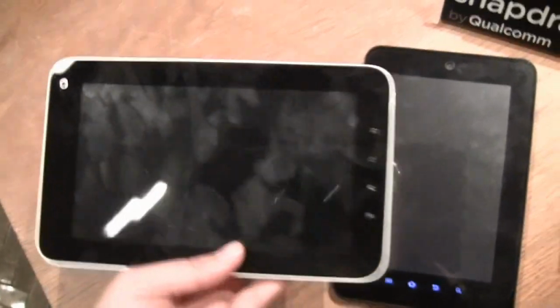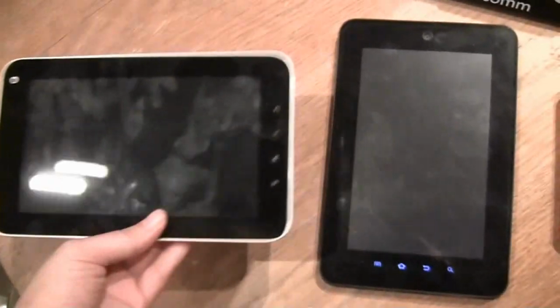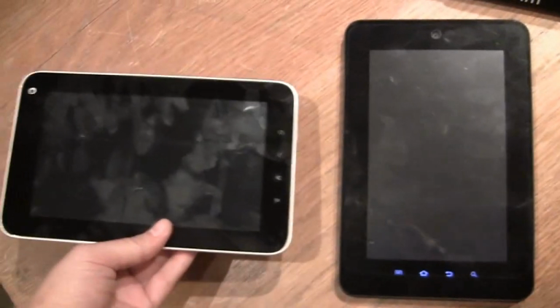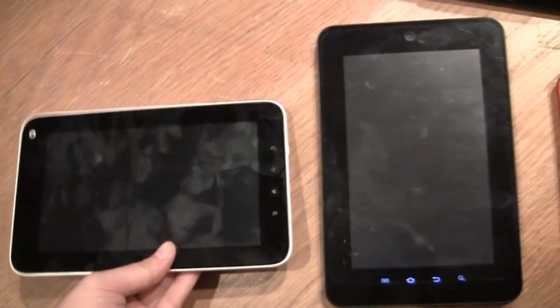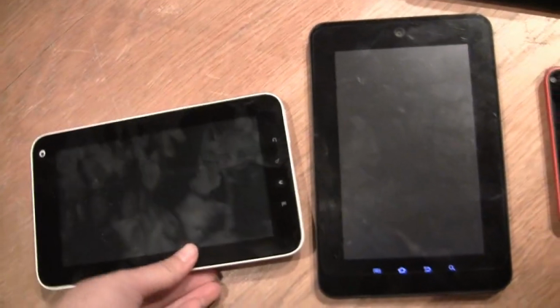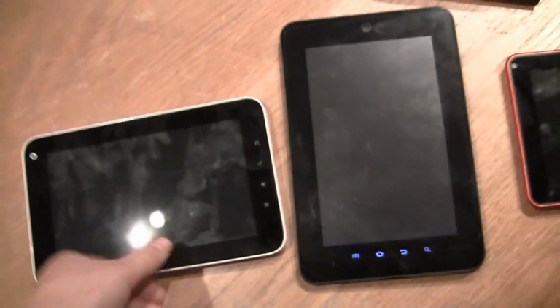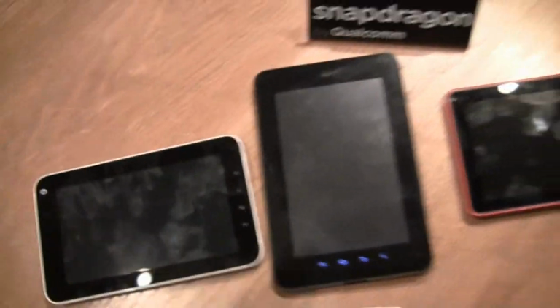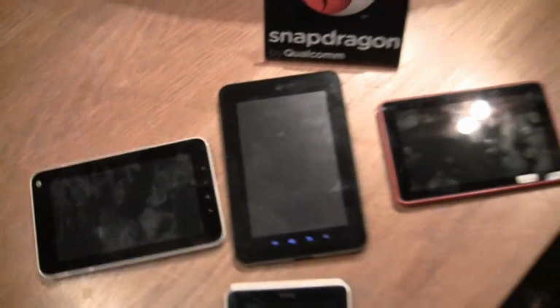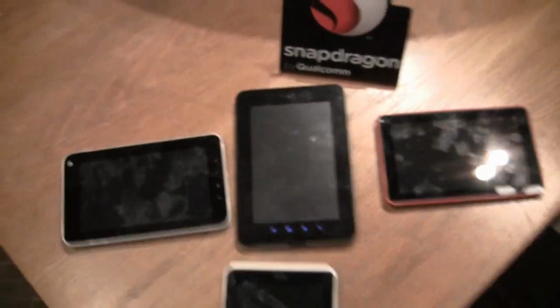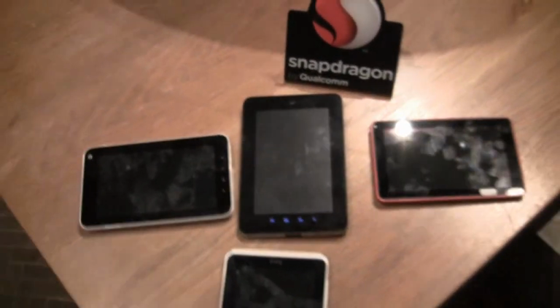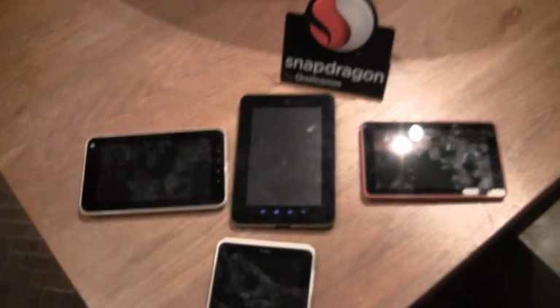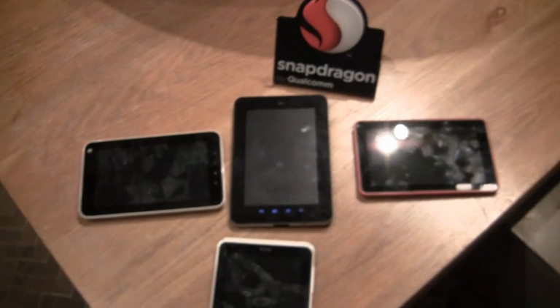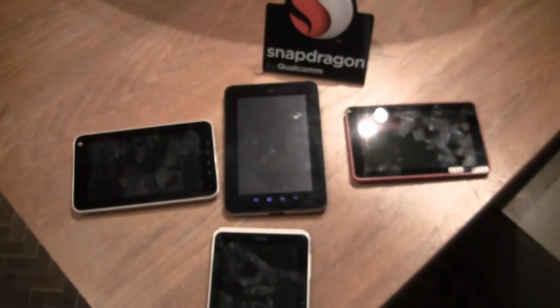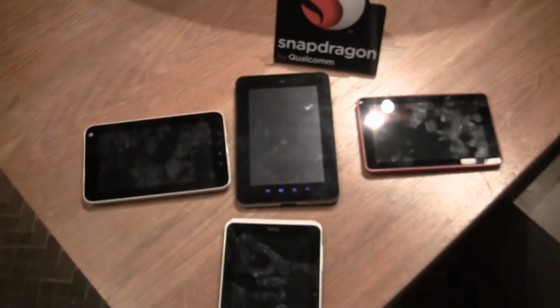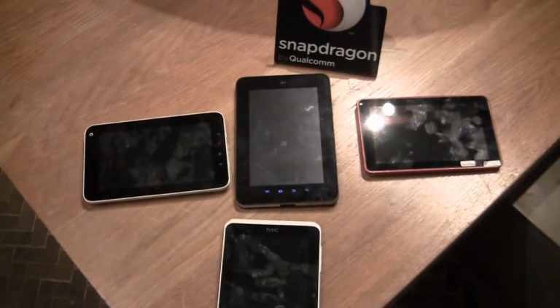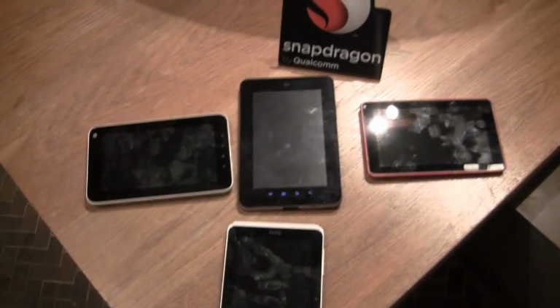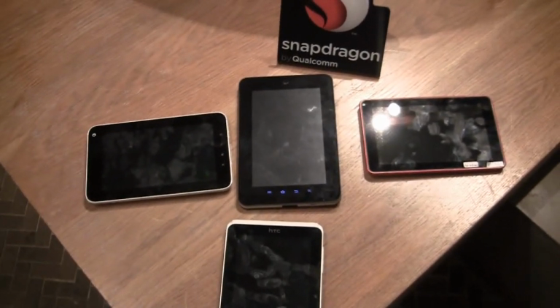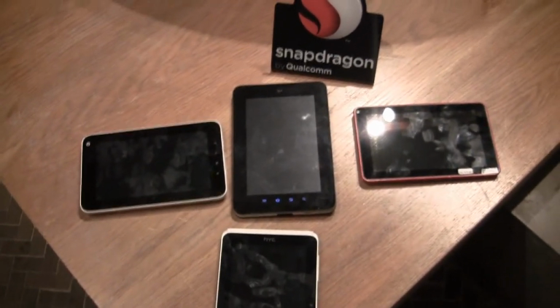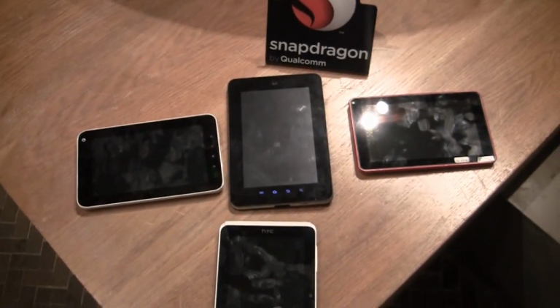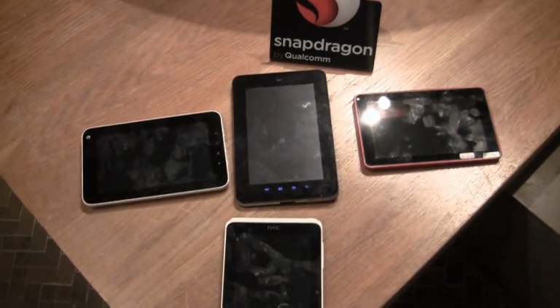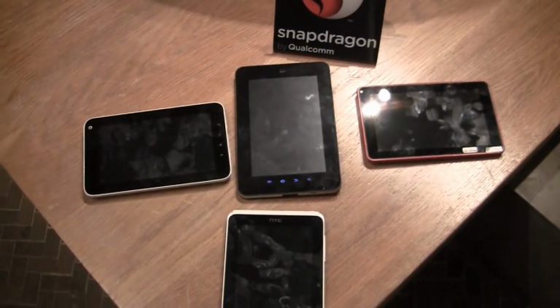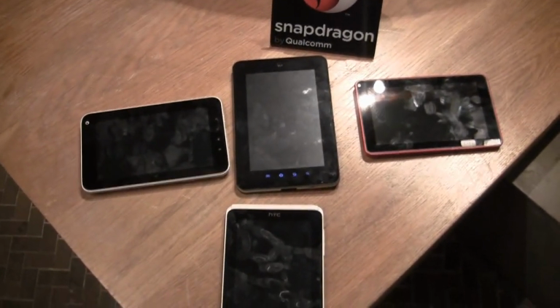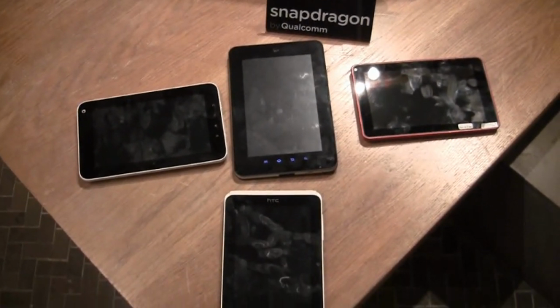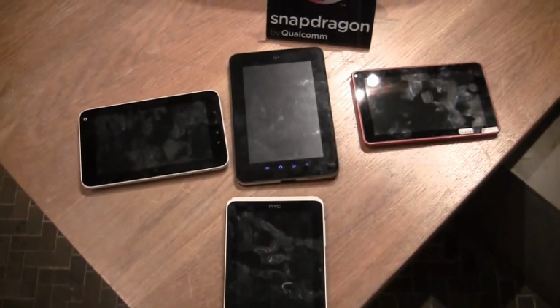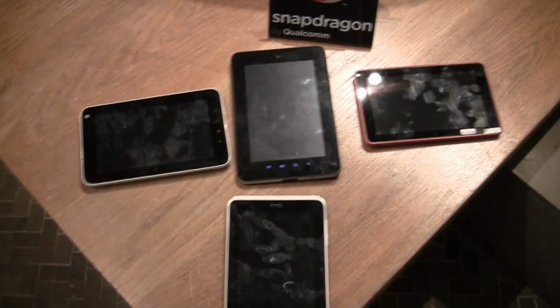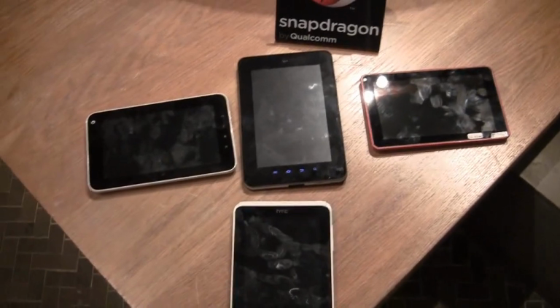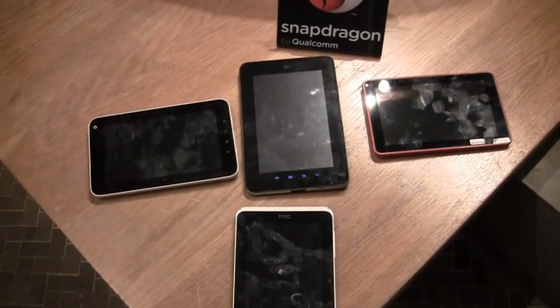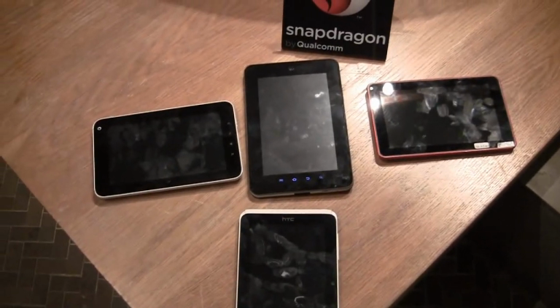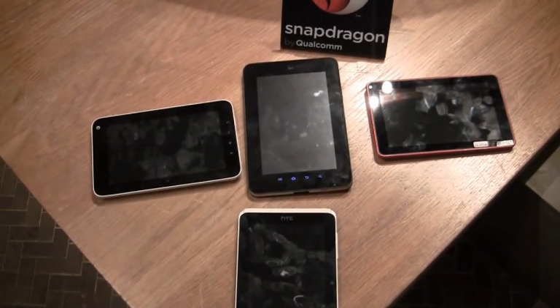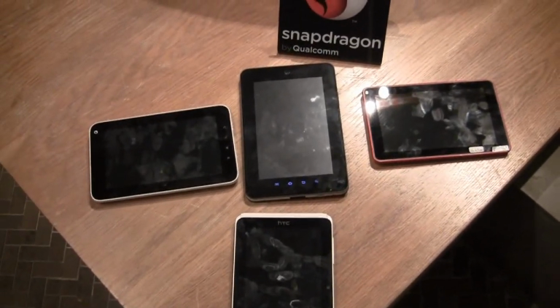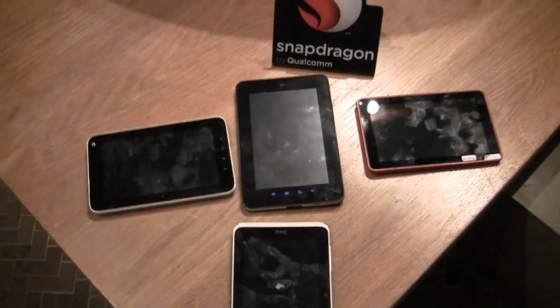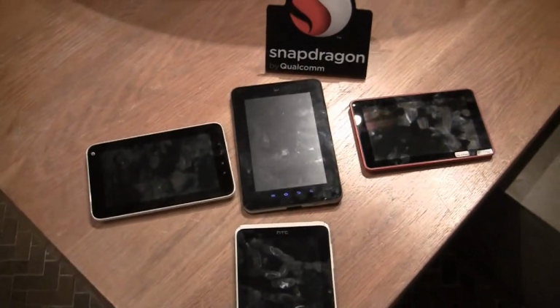So these are all running the Qualcomm Snapdragon chip, and they're all 7-inch tablets that look pretty interesting for the market. This has been Nicole Scott reporting for TweakTown, taking a look at a couple of 7-inch tablets all powered by Snapdragon.